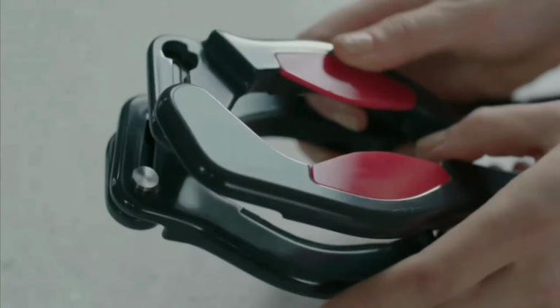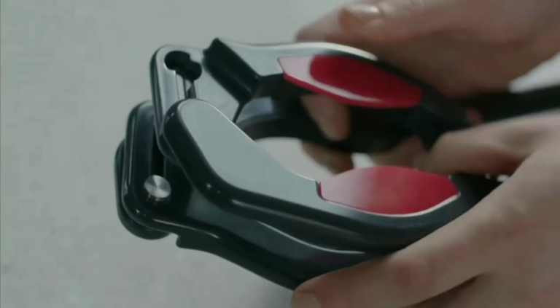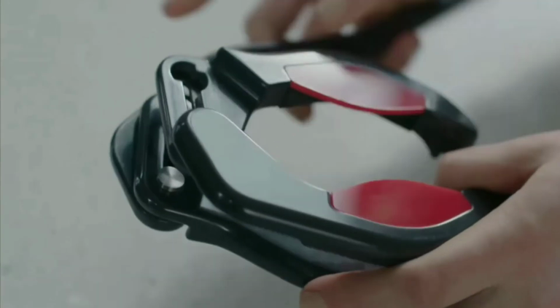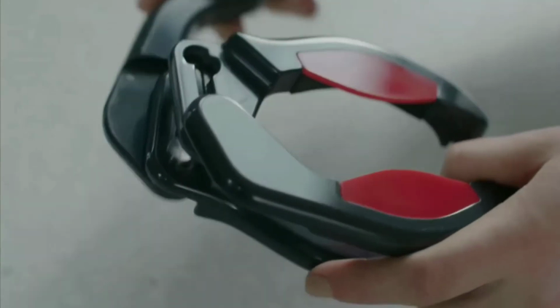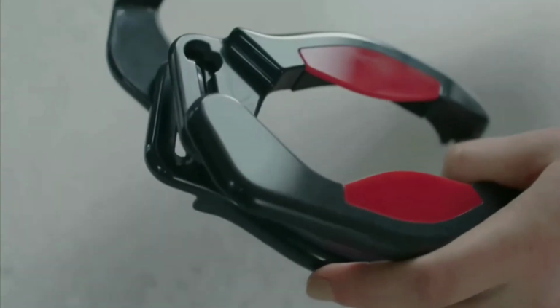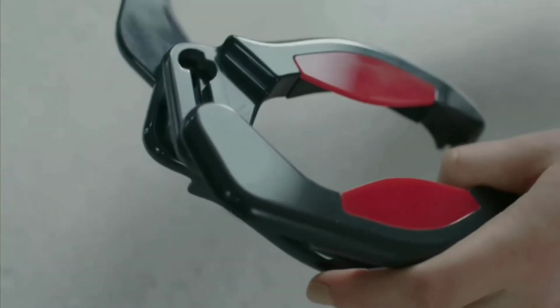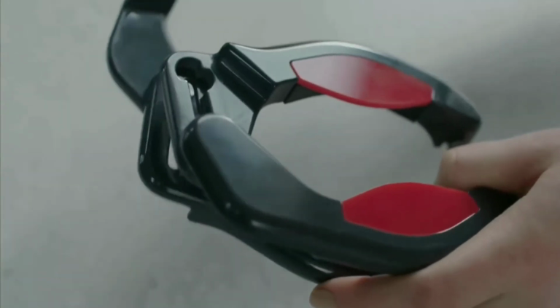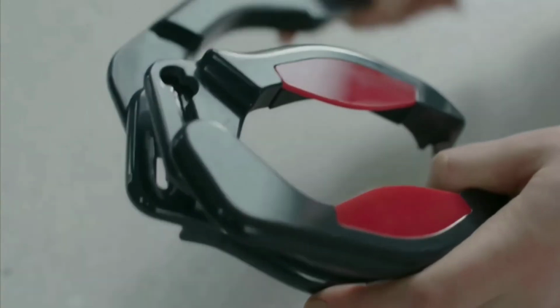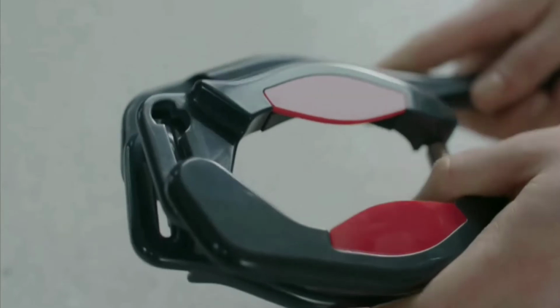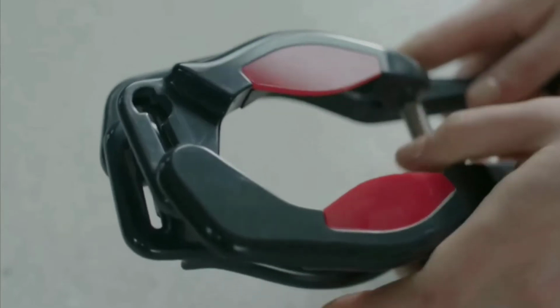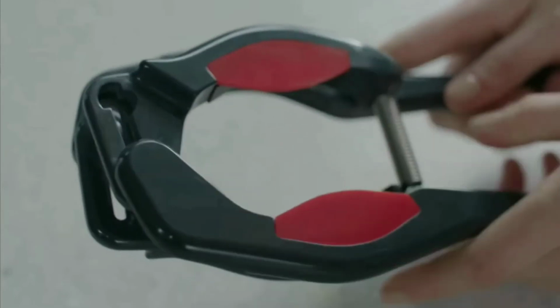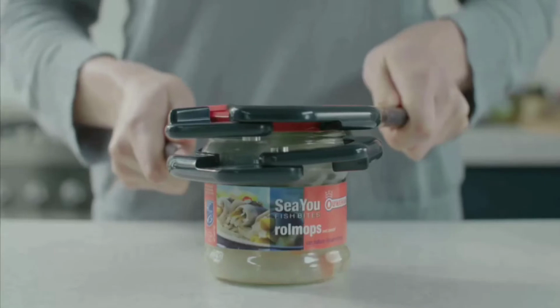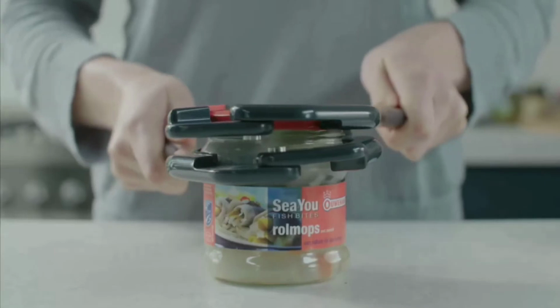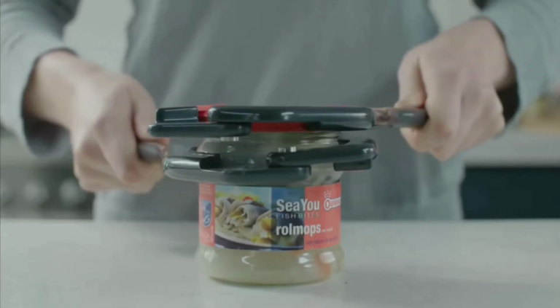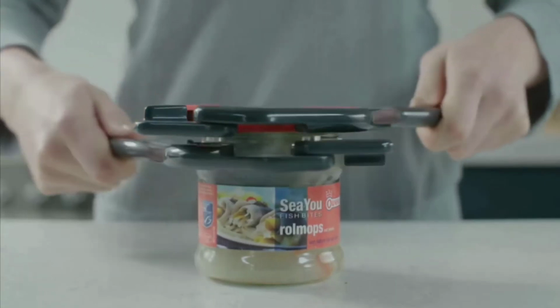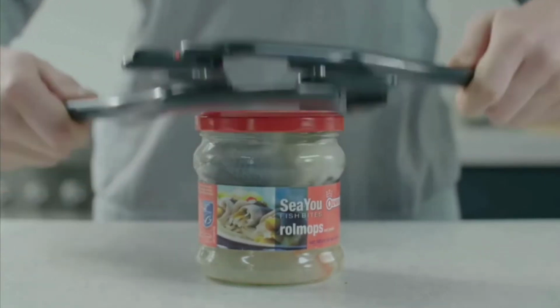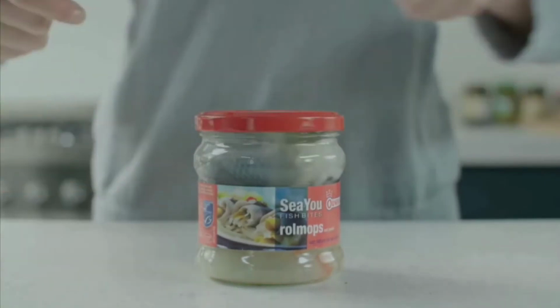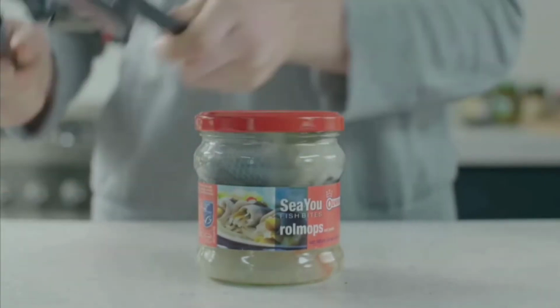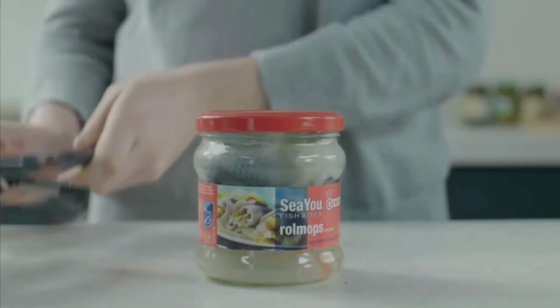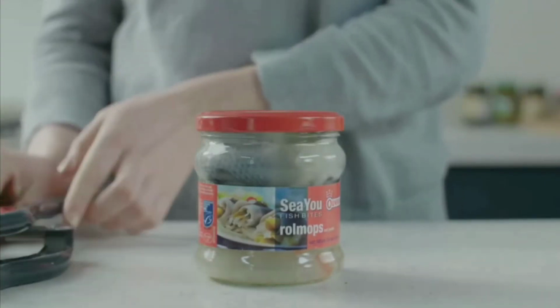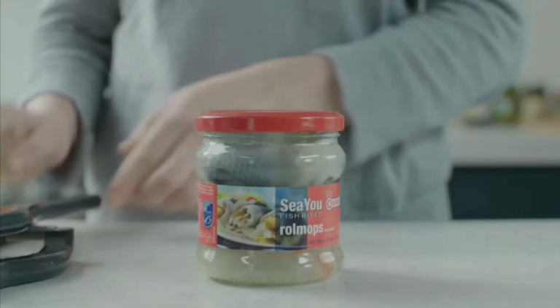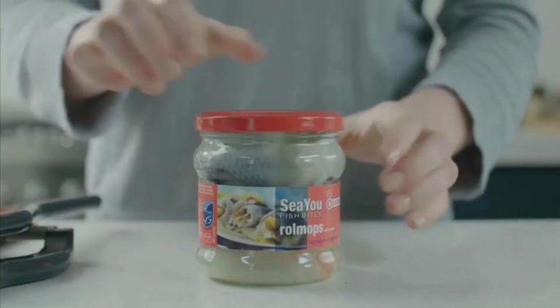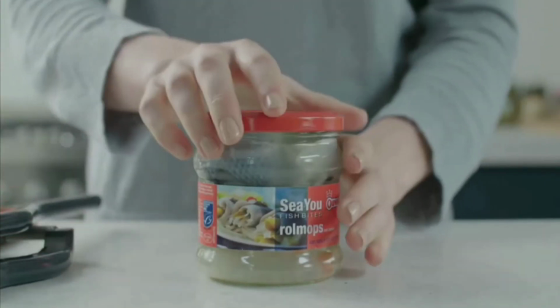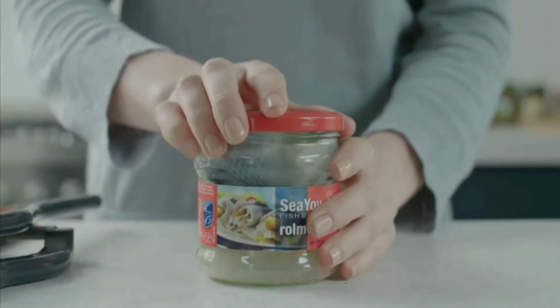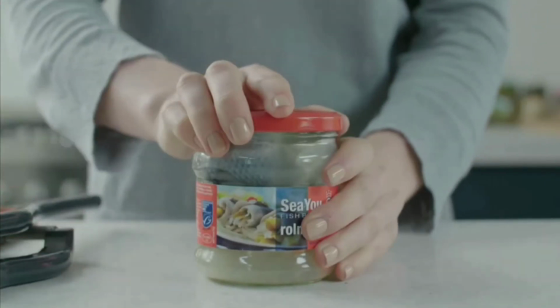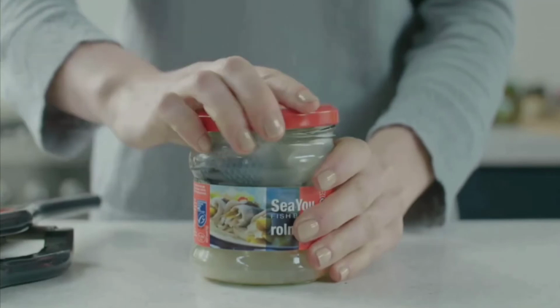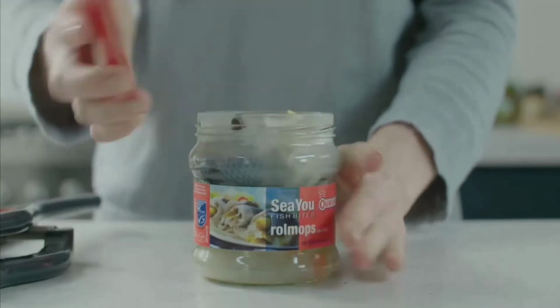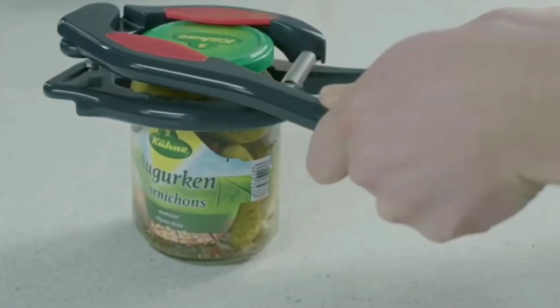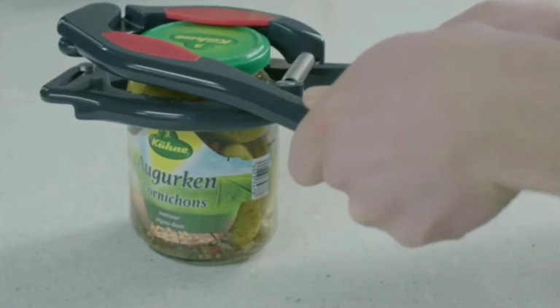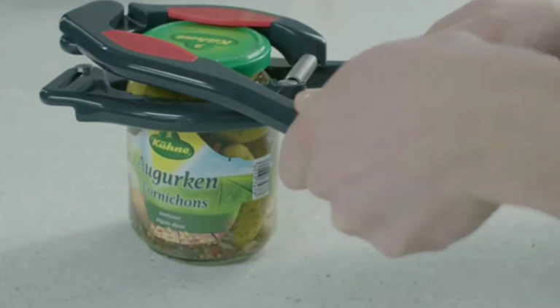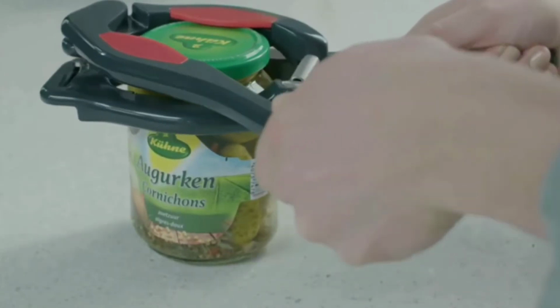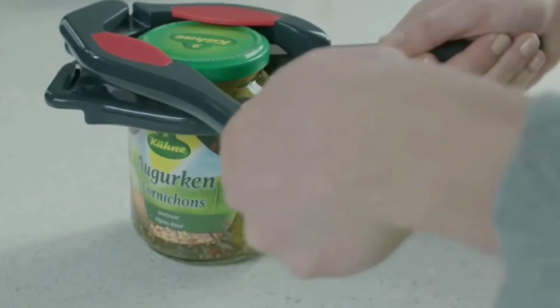This is an adjustable handle. You can adjust the size for different jars and open them easily.